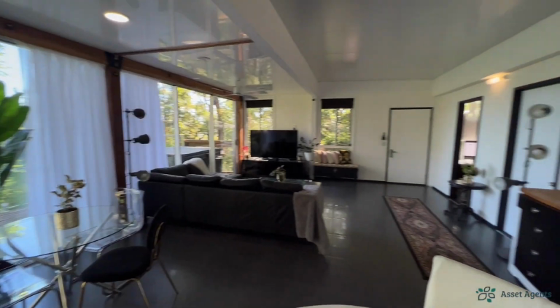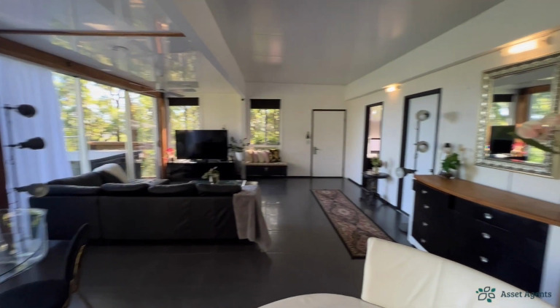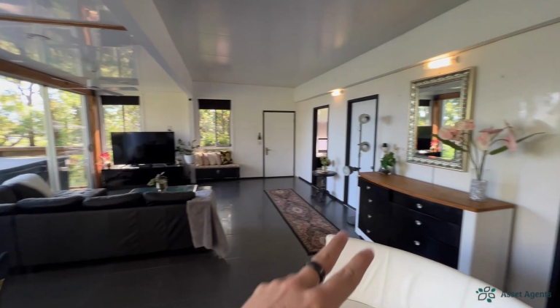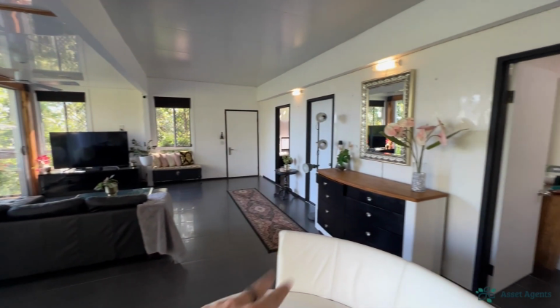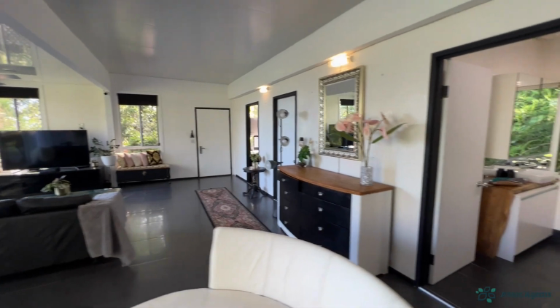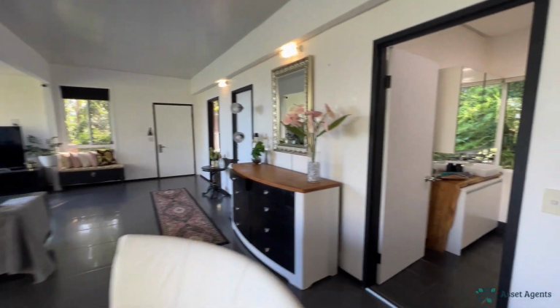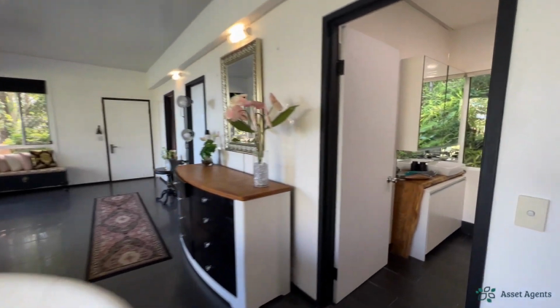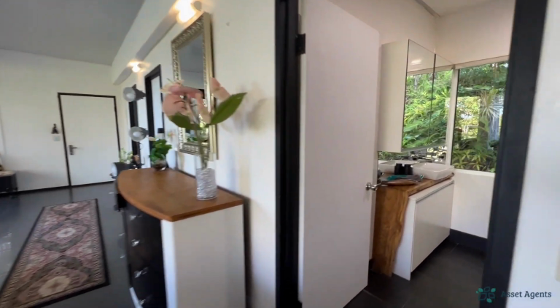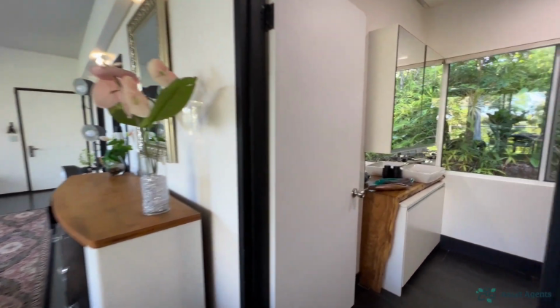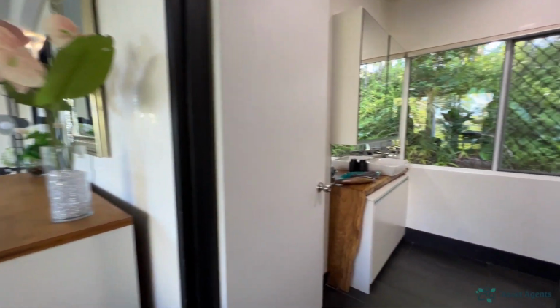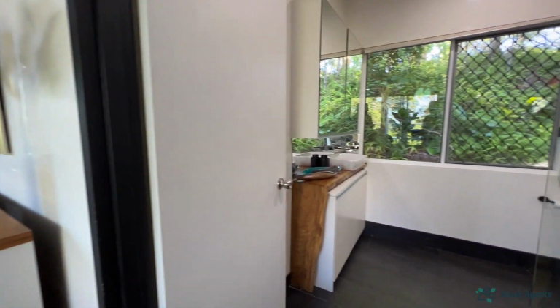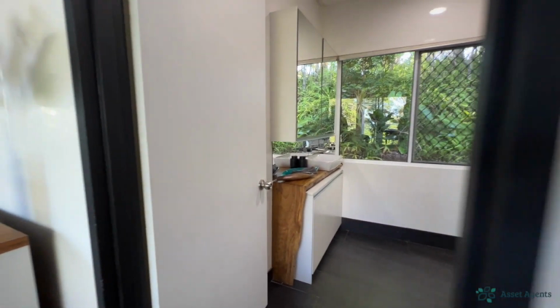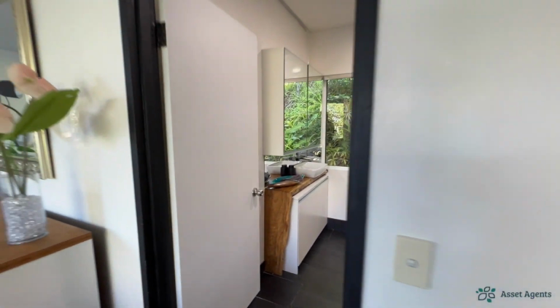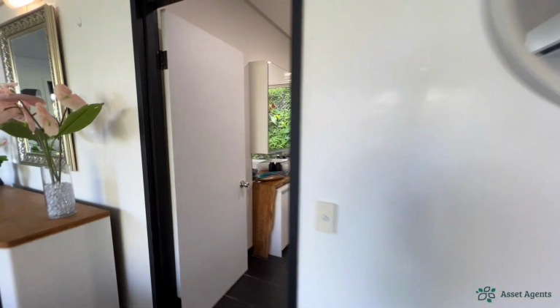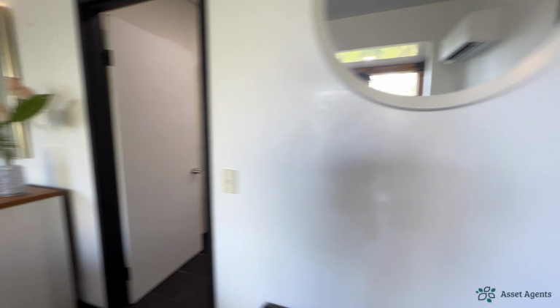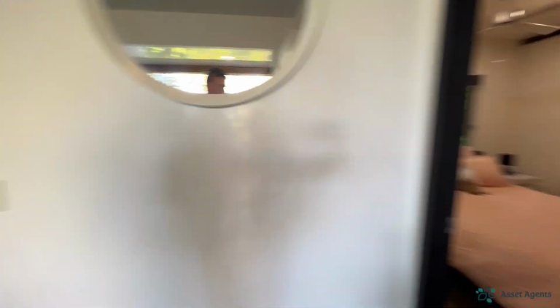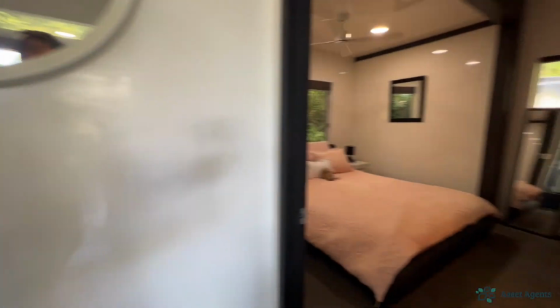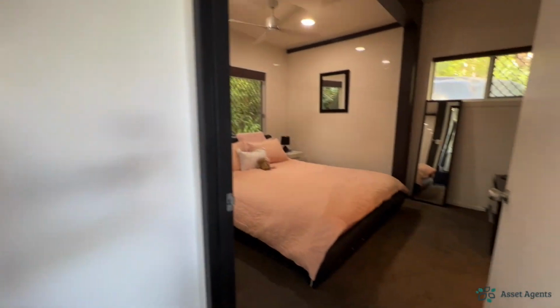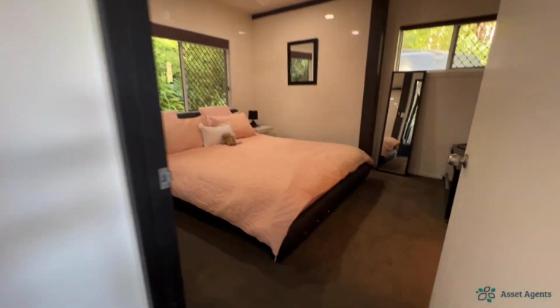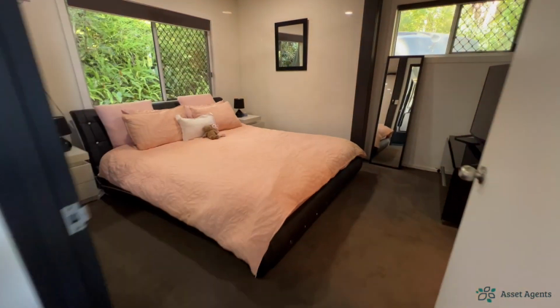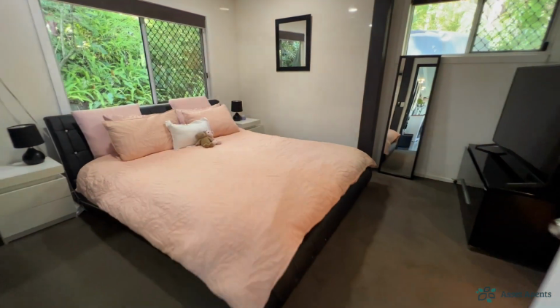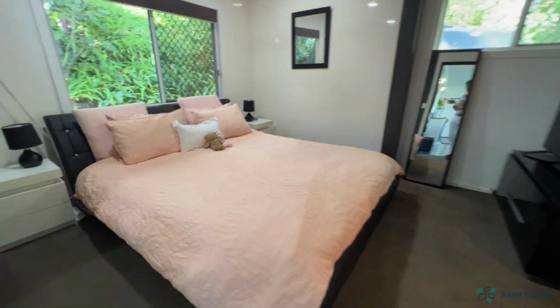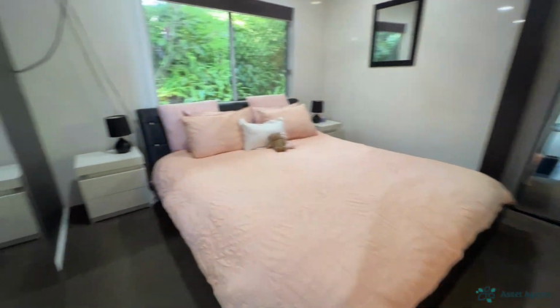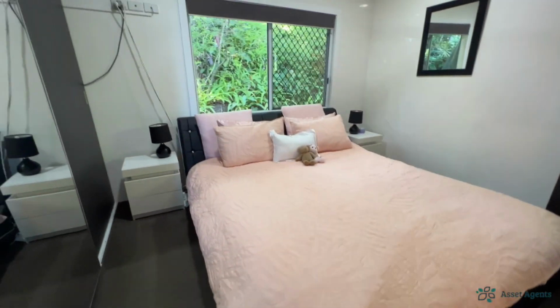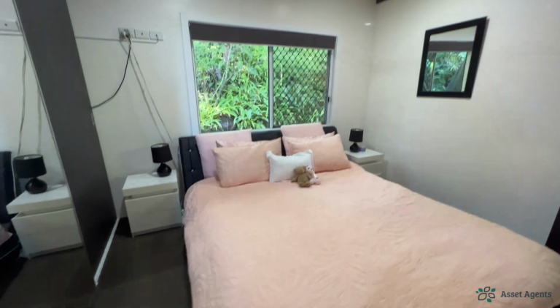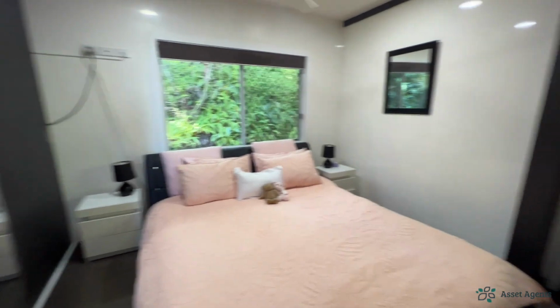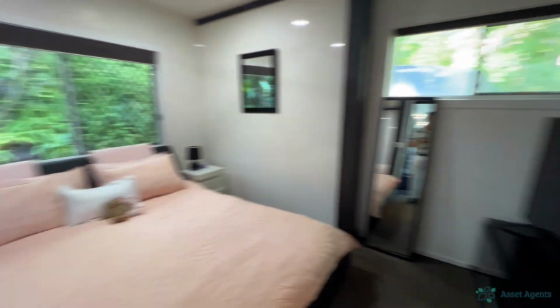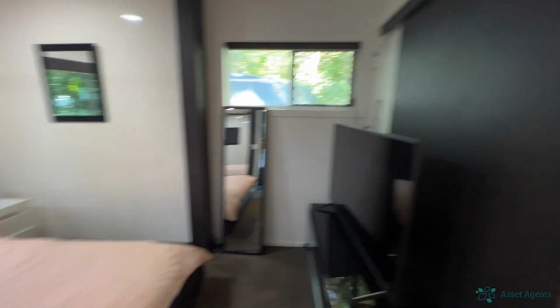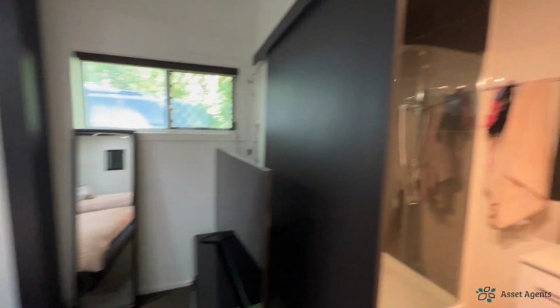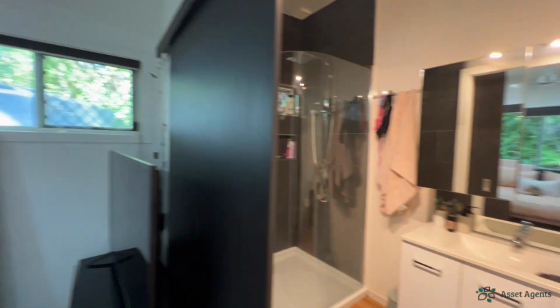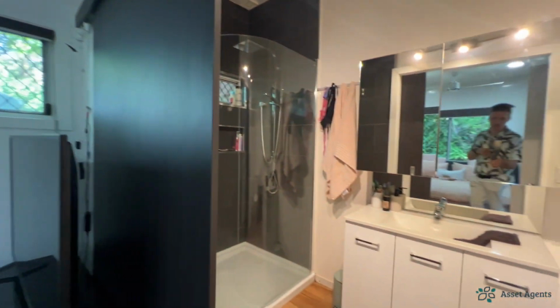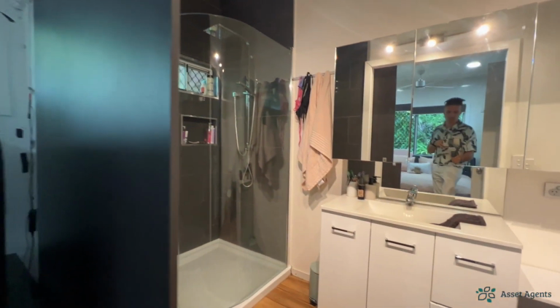Two bedrooms down the end, the main bathroom here, and of course the main bedroom with the ensuite as well.